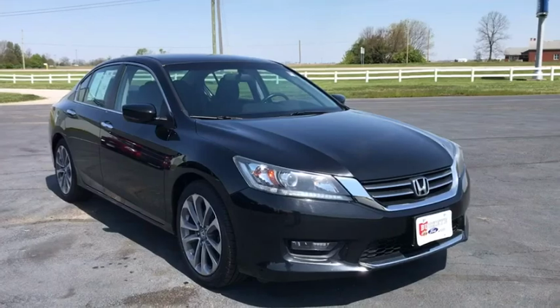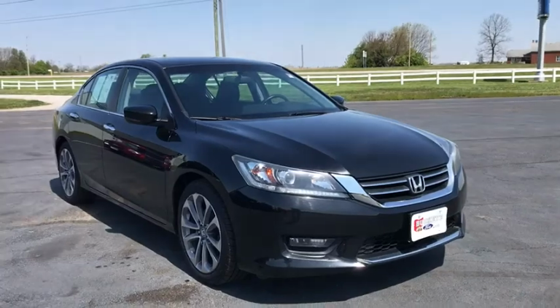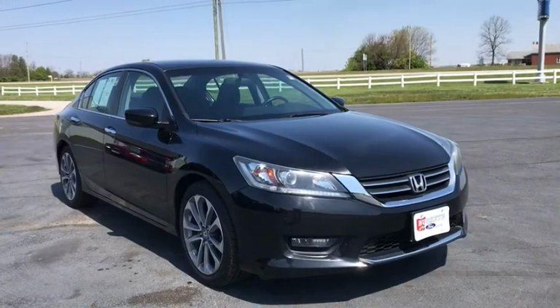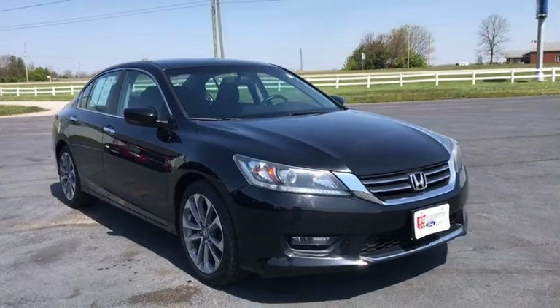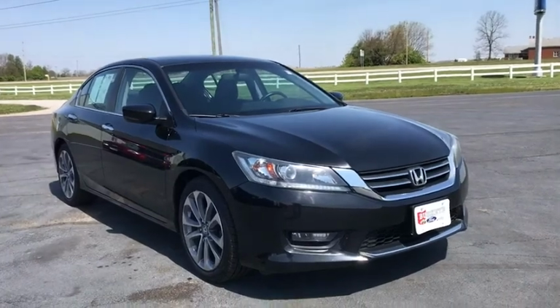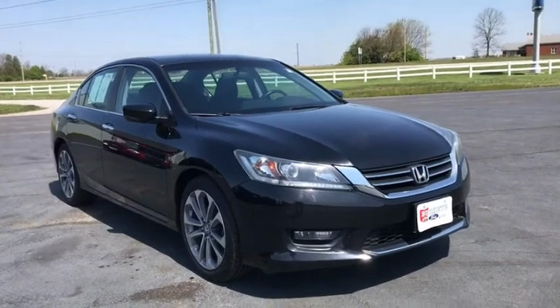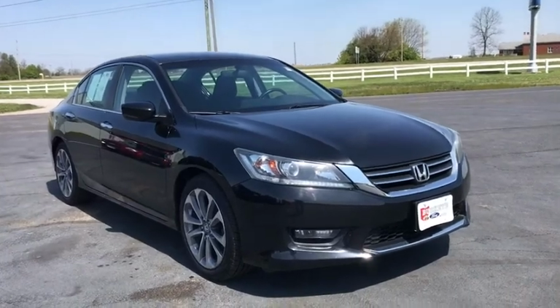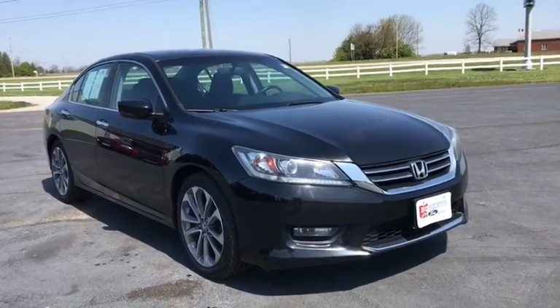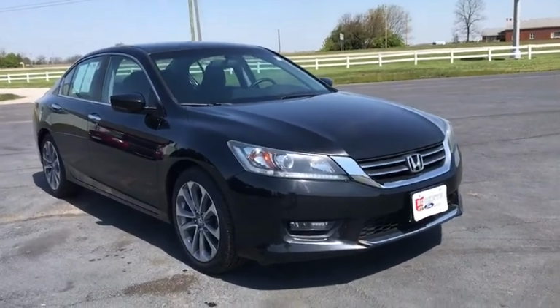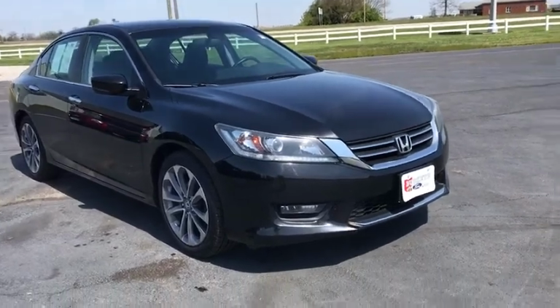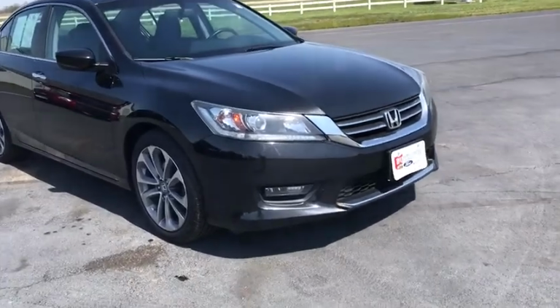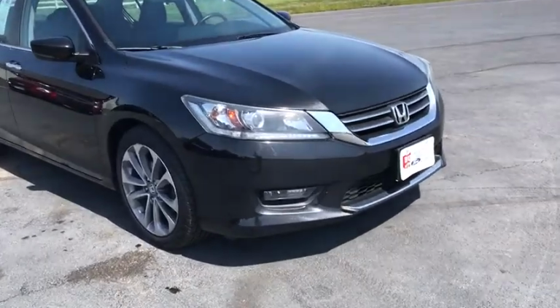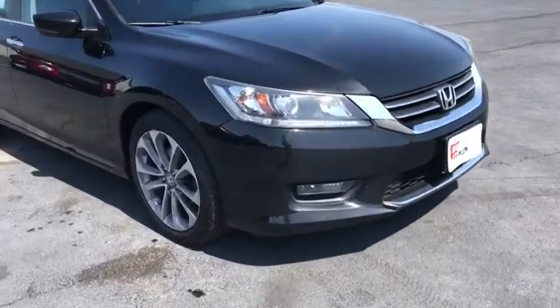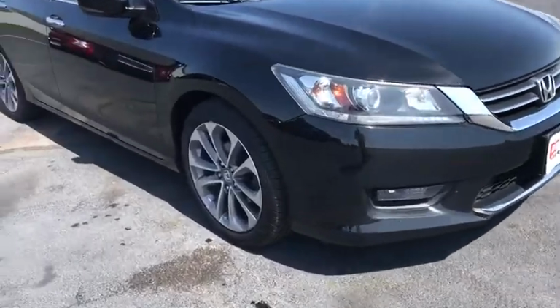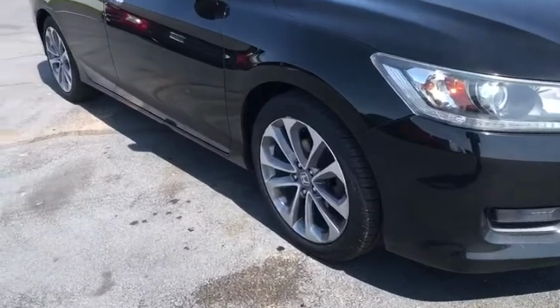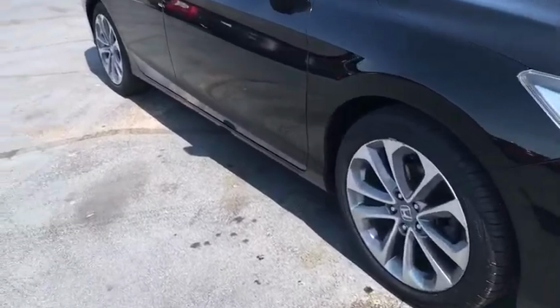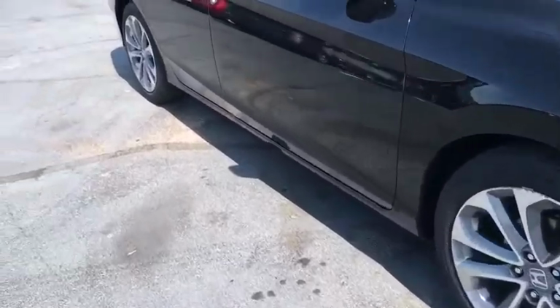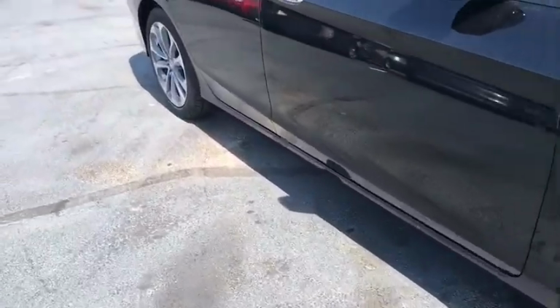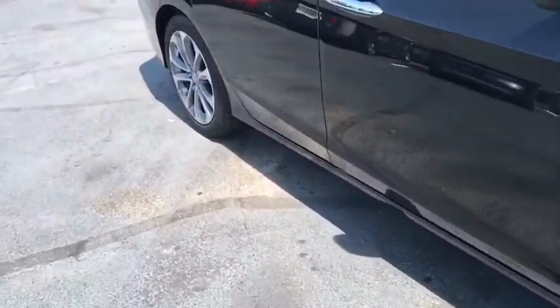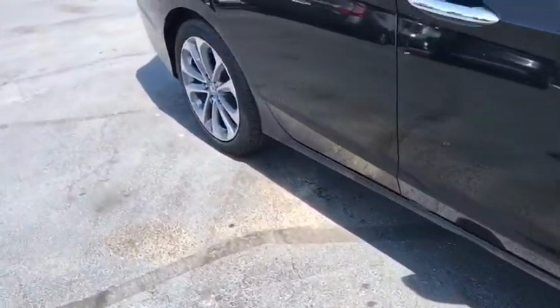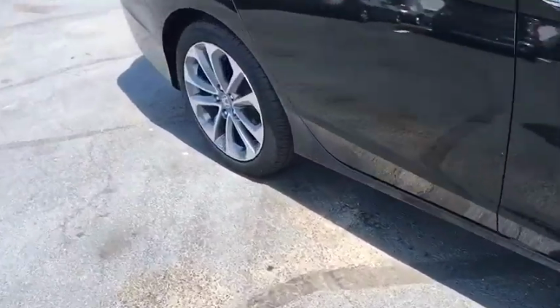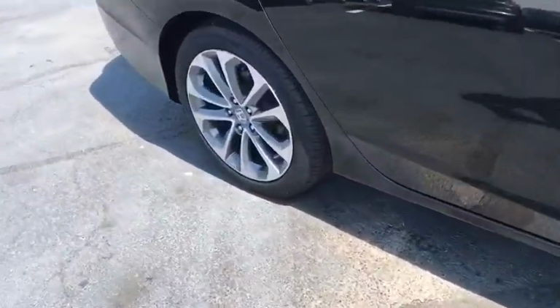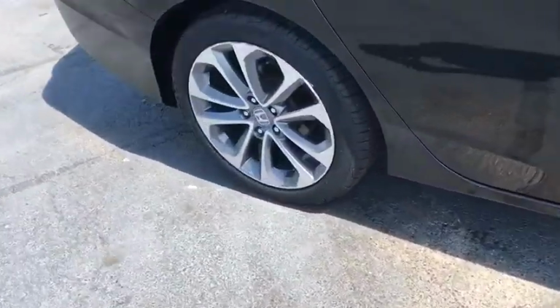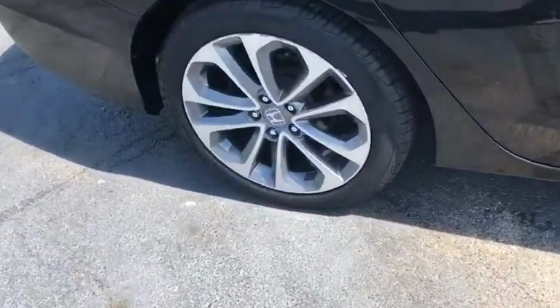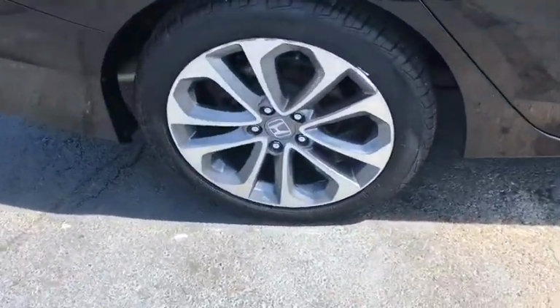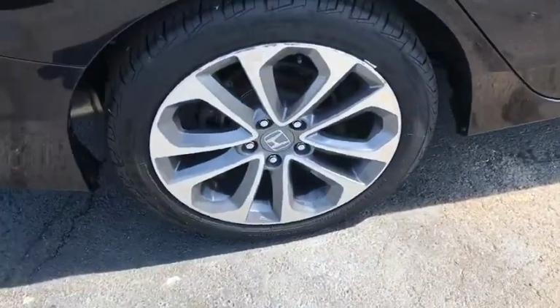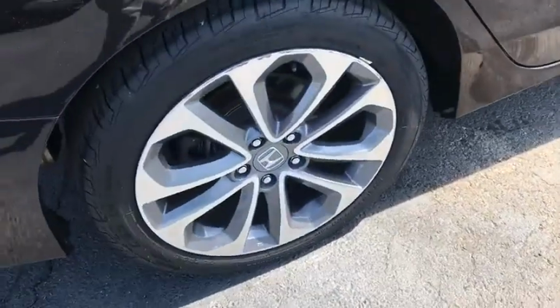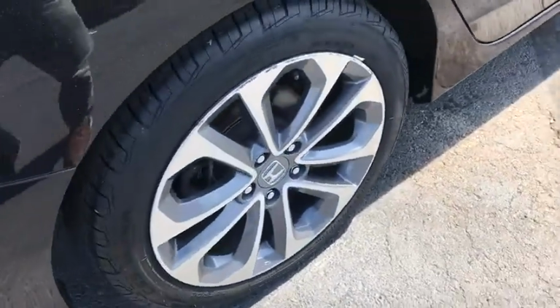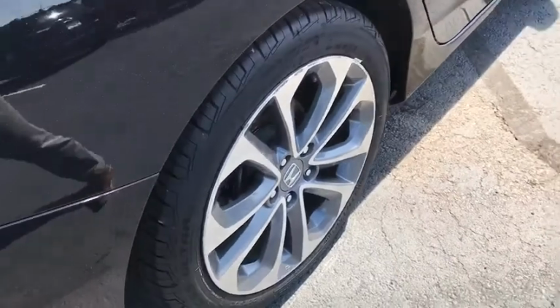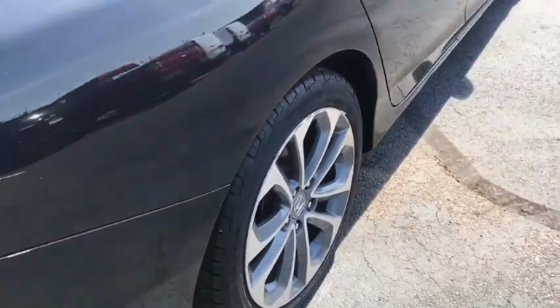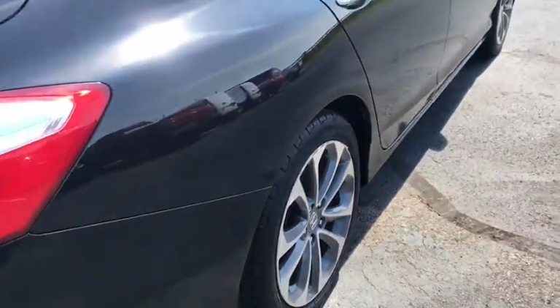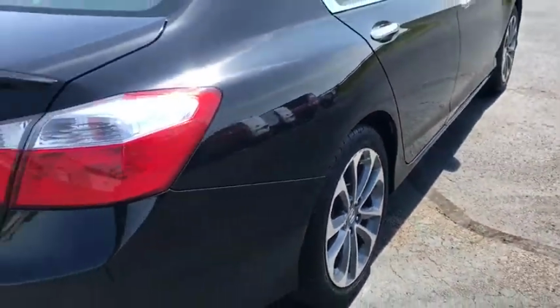Looking for the right vehicle? Check out the 2014 Honda Accord — ingeniously simple, yet overflowing with luxury and technological creativity. All that and more in the Accord.